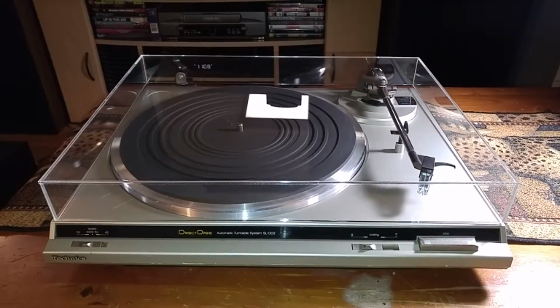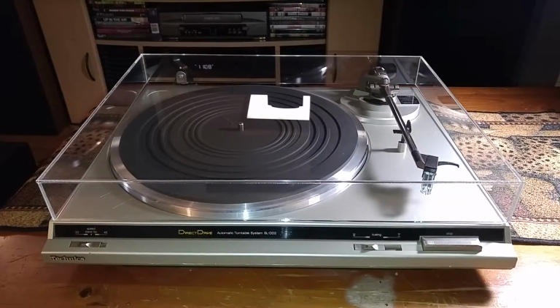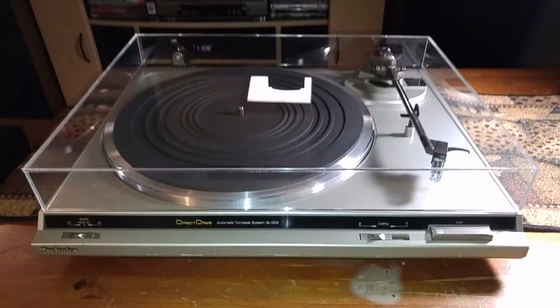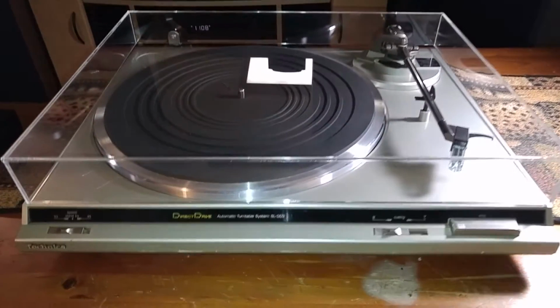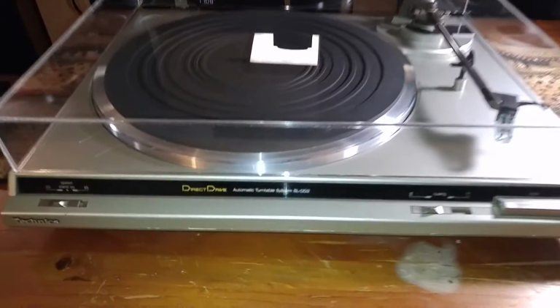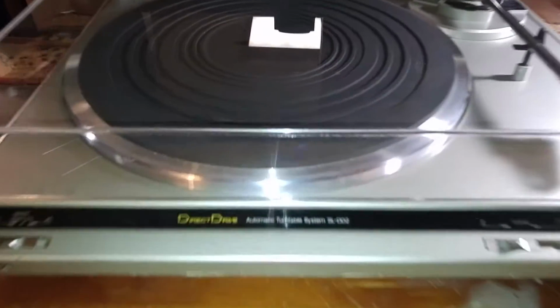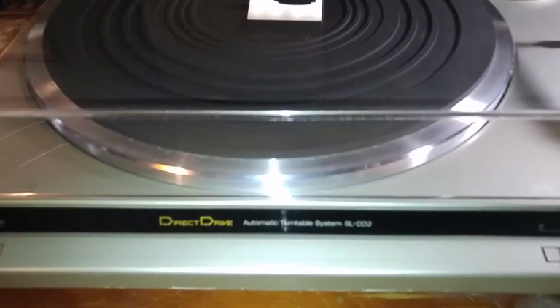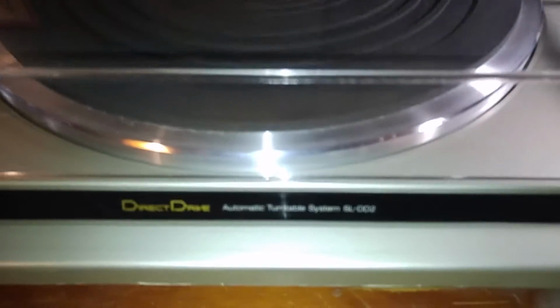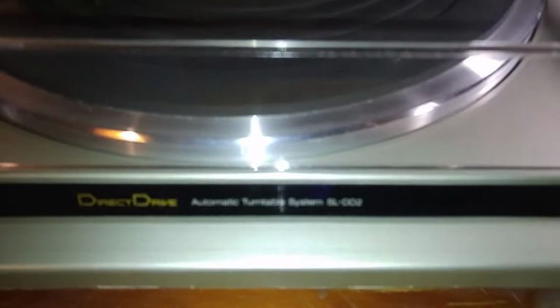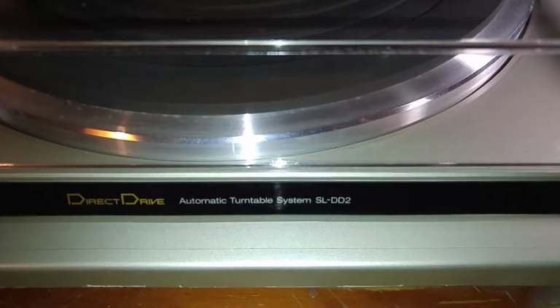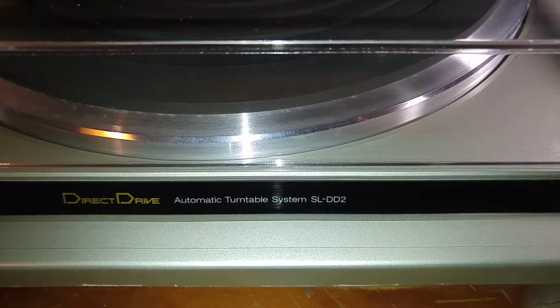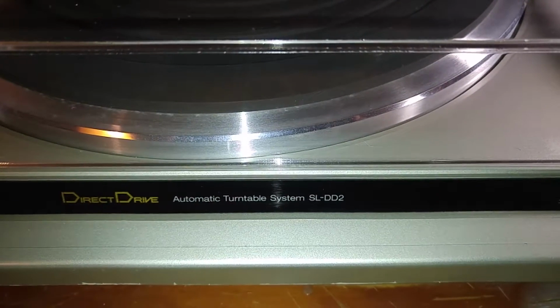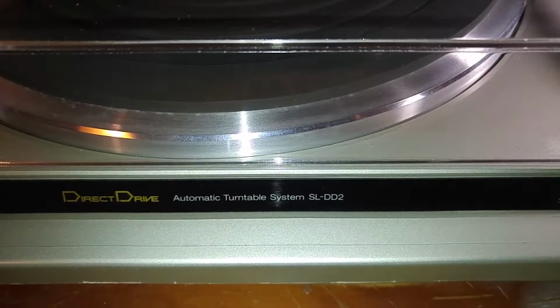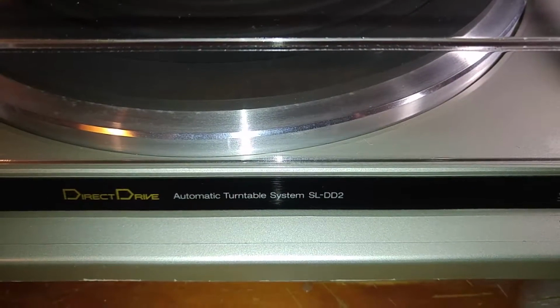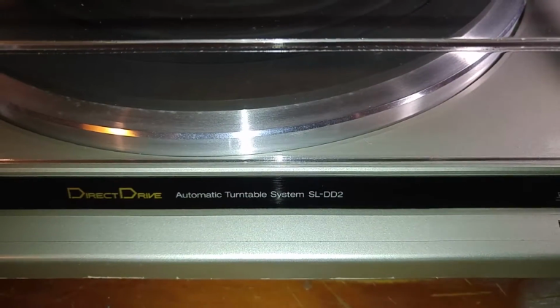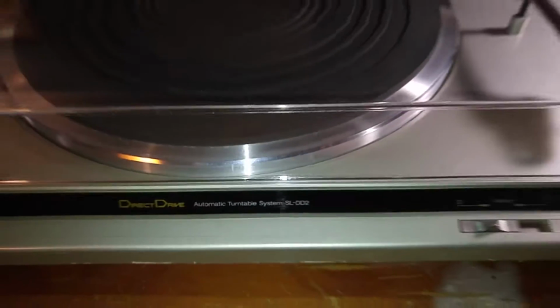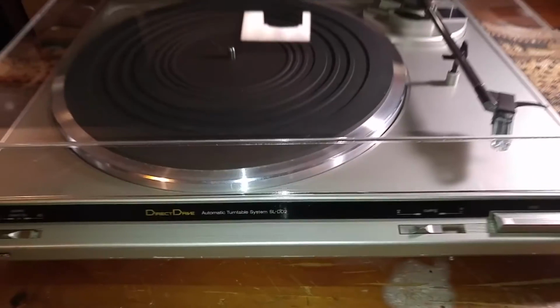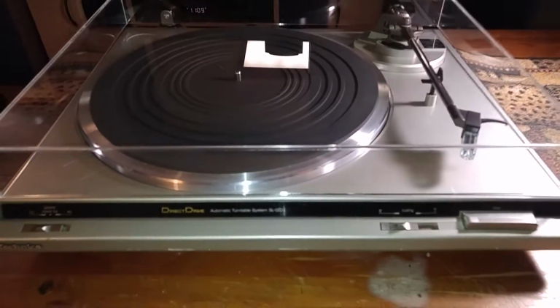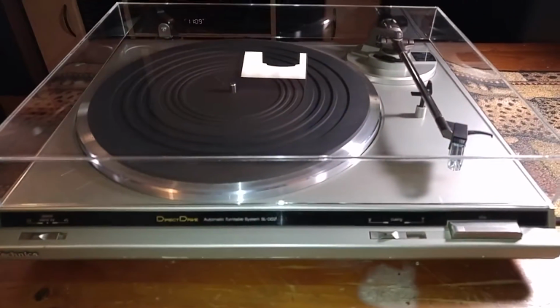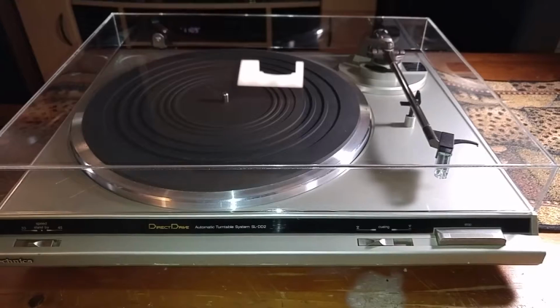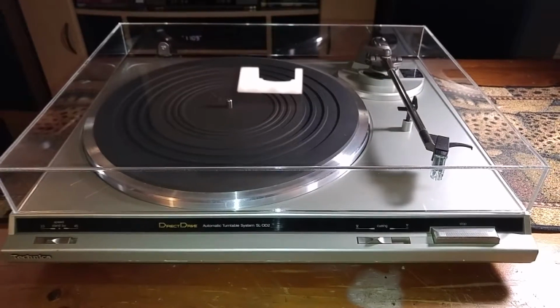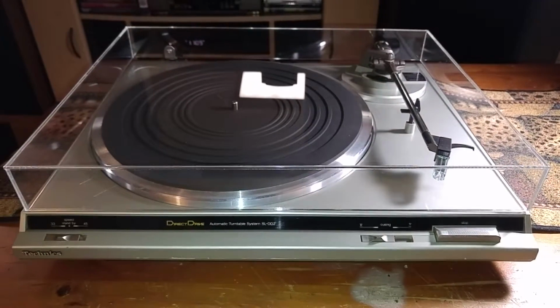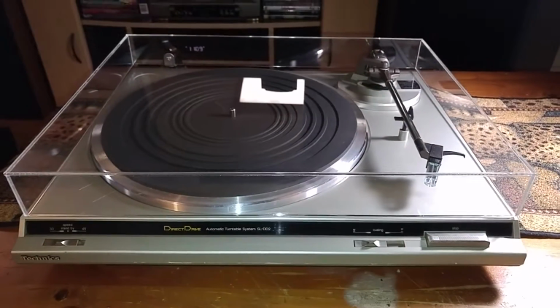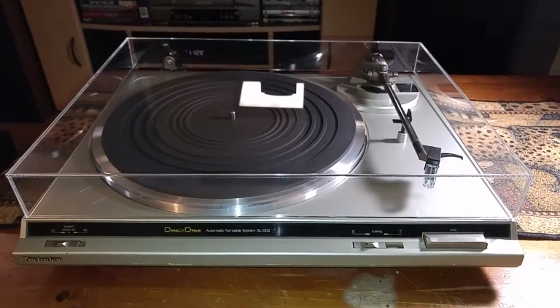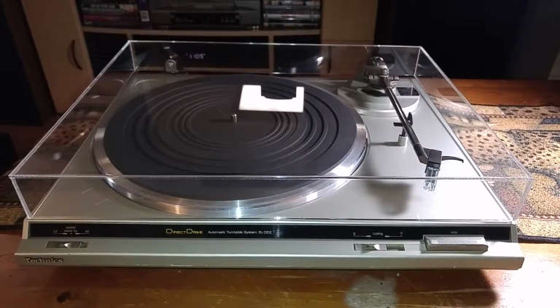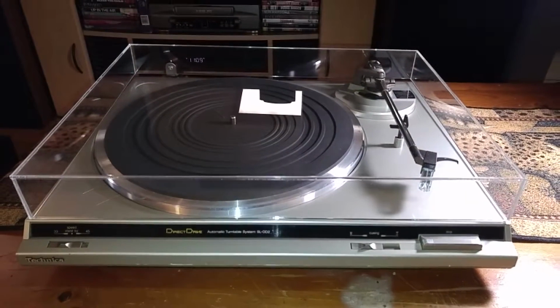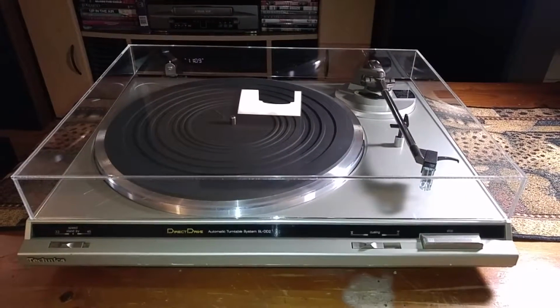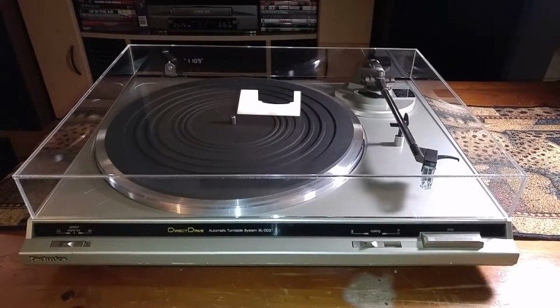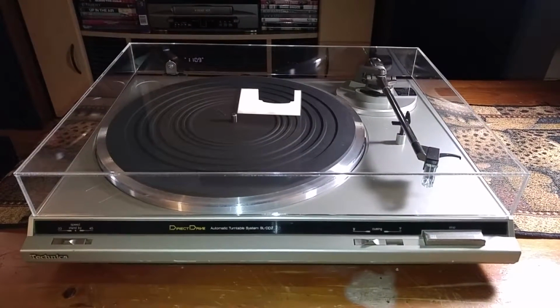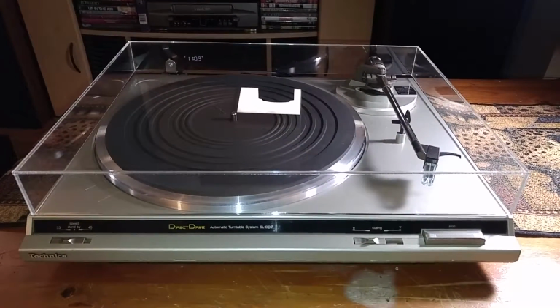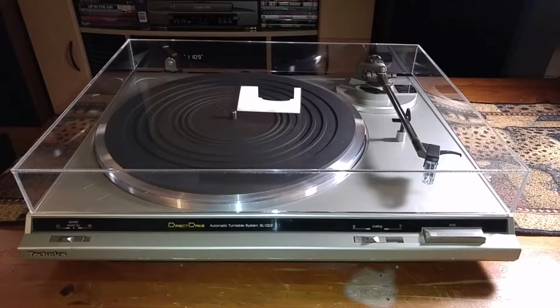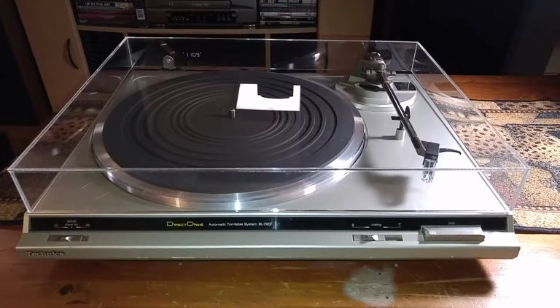Thanks for looking. Here is this Technics SL-DD2. This is a semi-automatic direct drive turntable and this video is just to give you a quick demo and also to show you the cosmetic condition of the item.